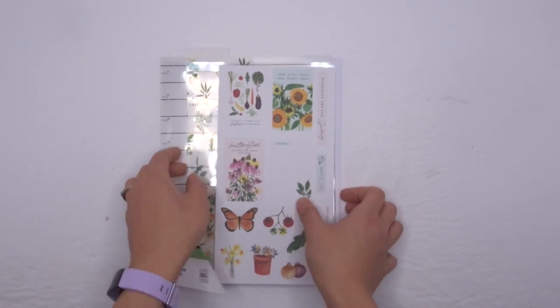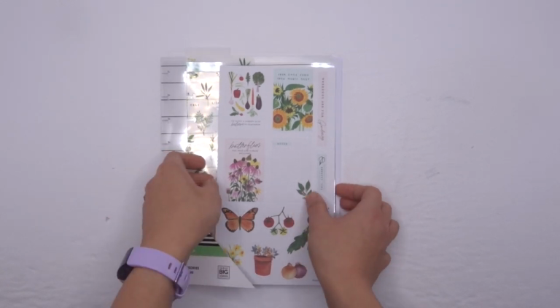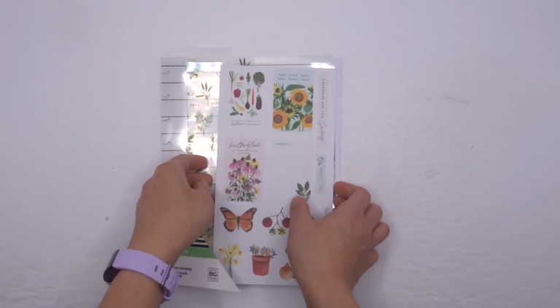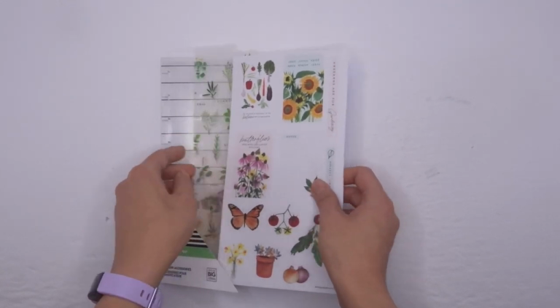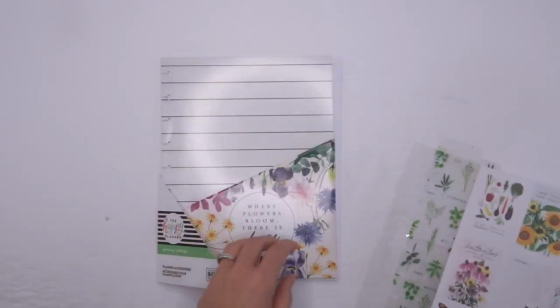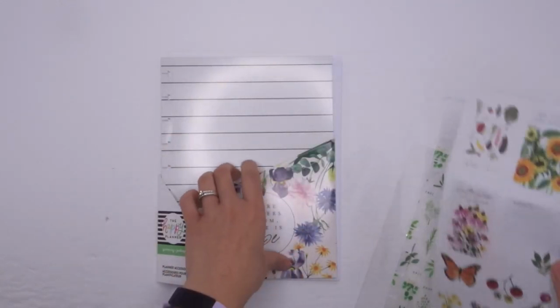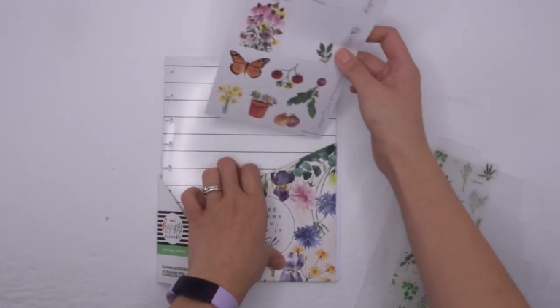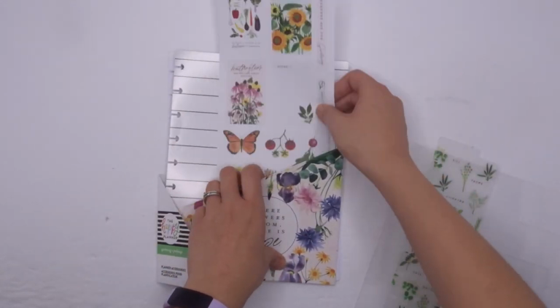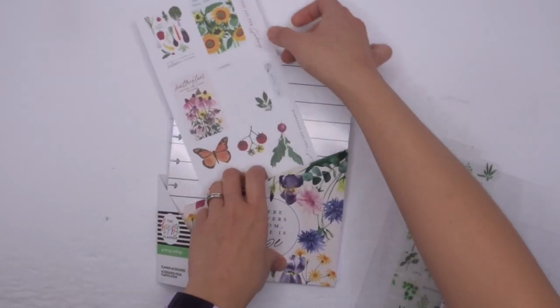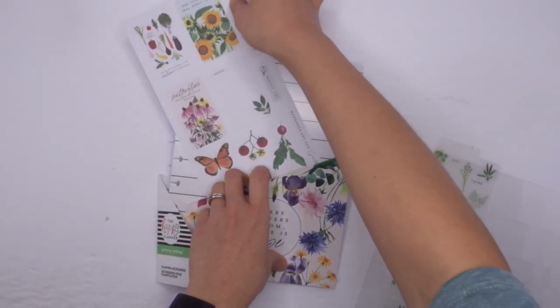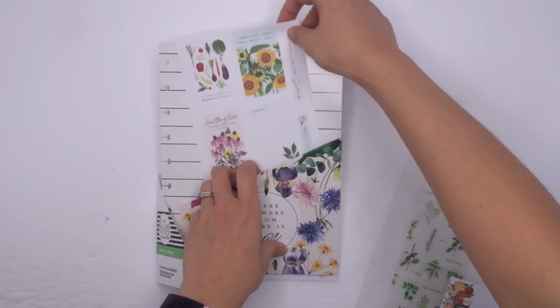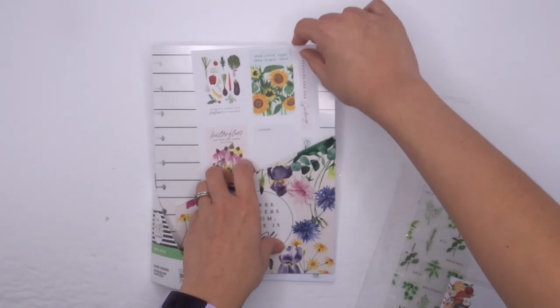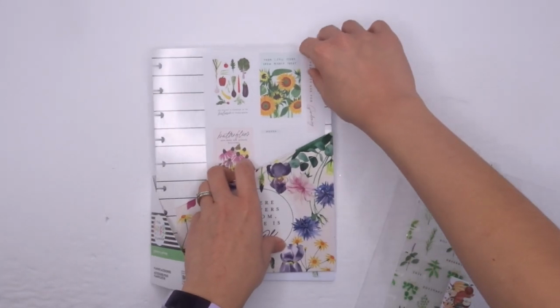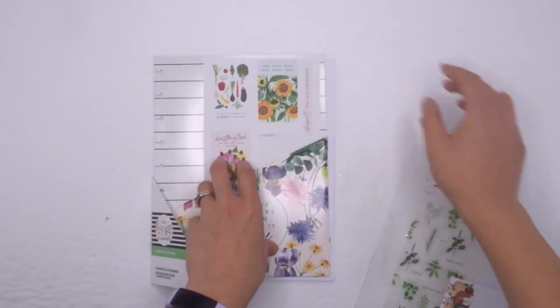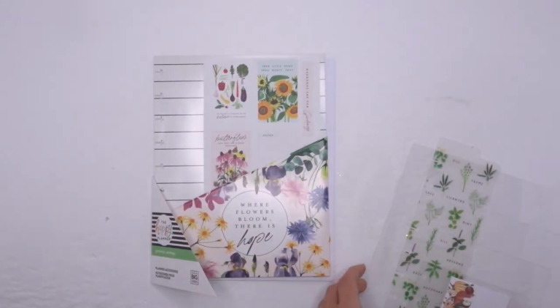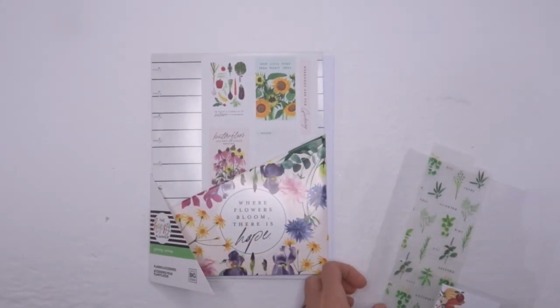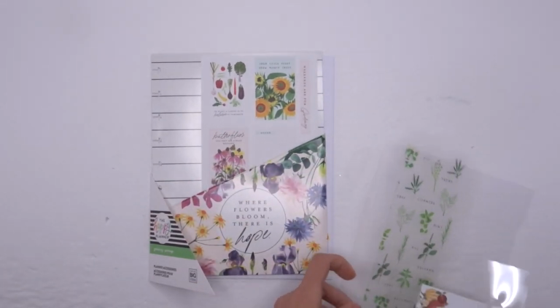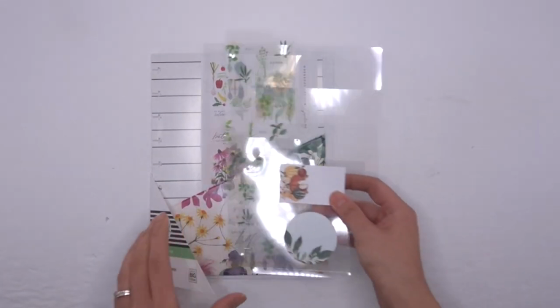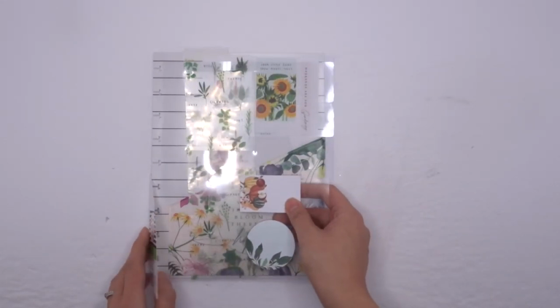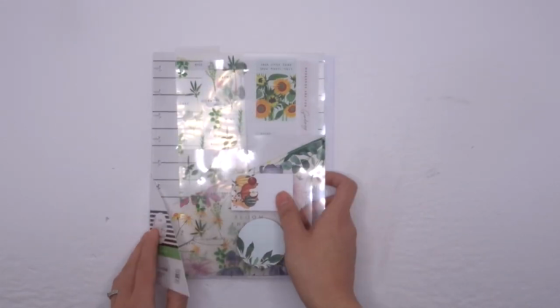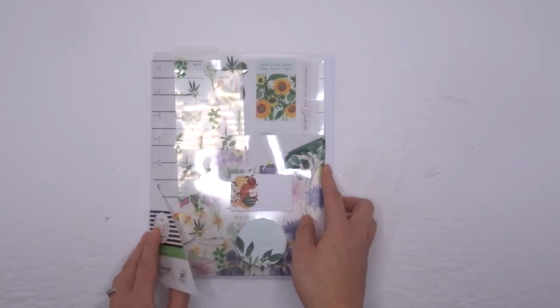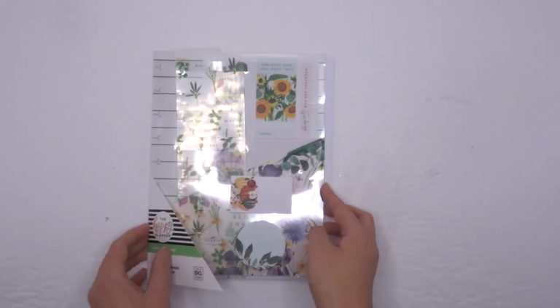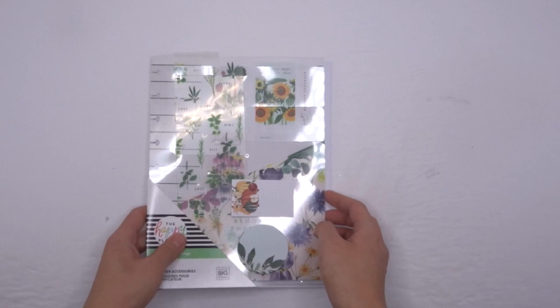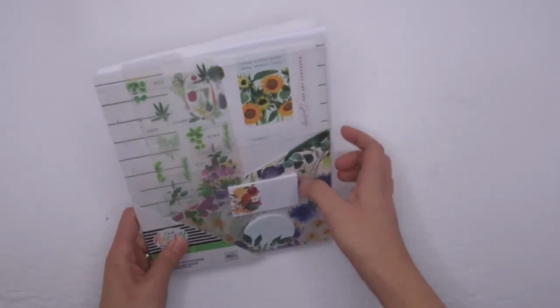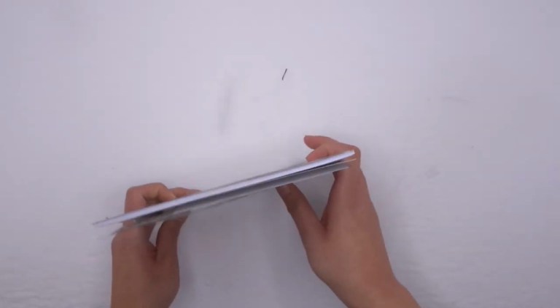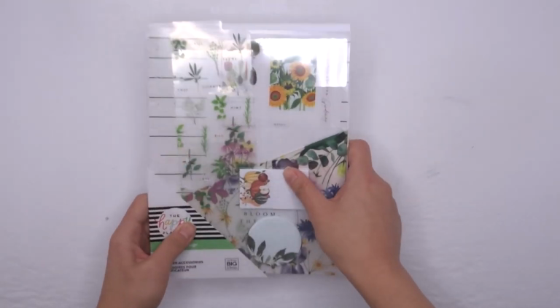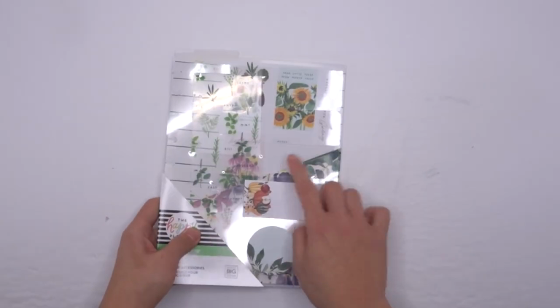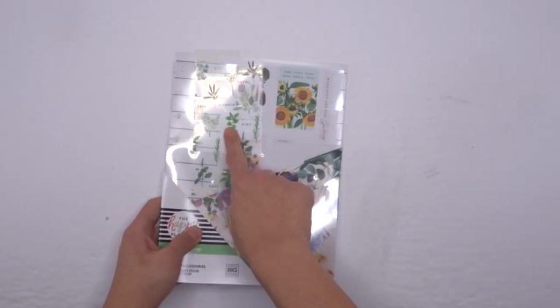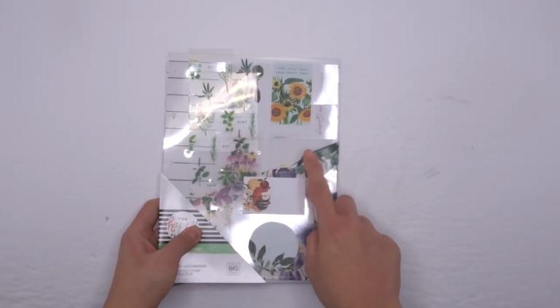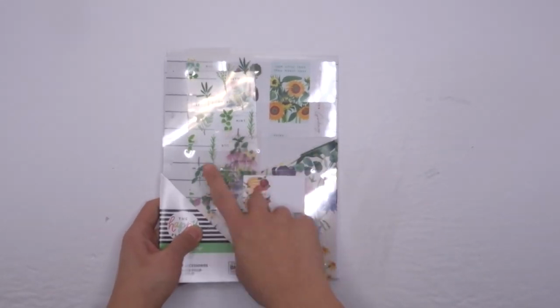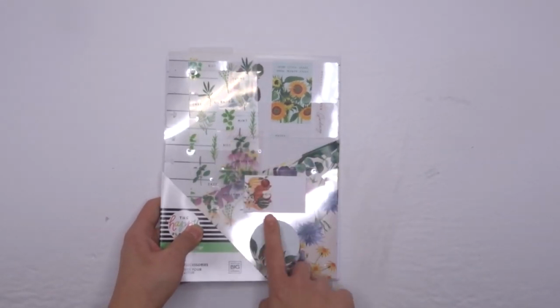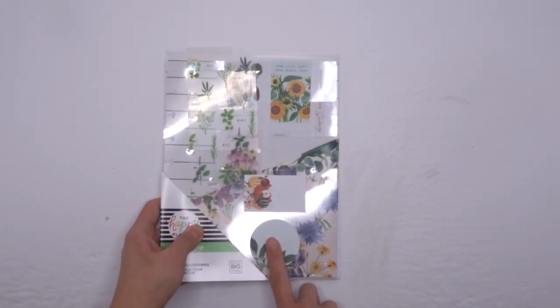I think I love accessory packs because they allow you to really customize your planner in a specific theme. I never really used to buy accessory packs — I never found use for them, but I love the bookmark and the sticky notes.